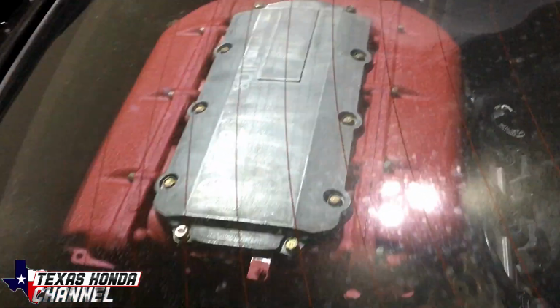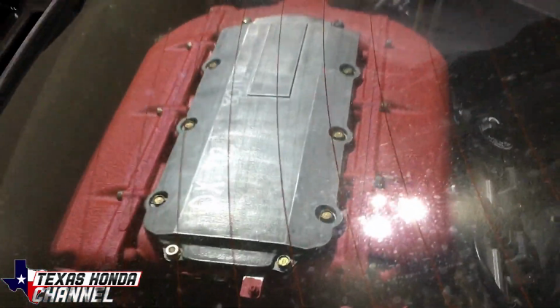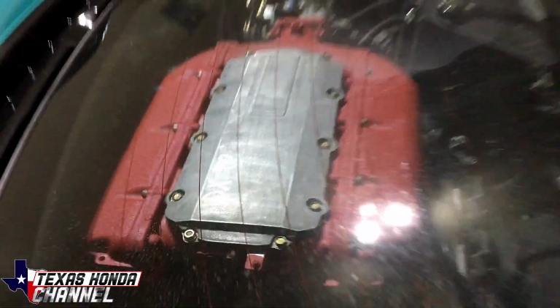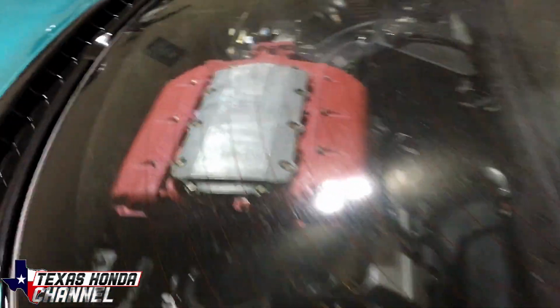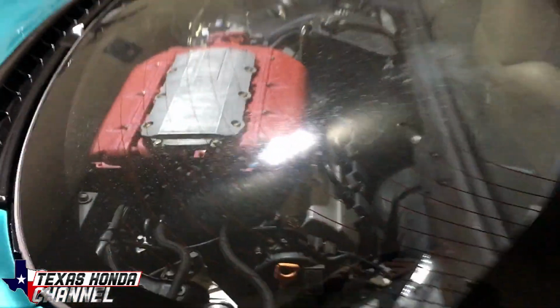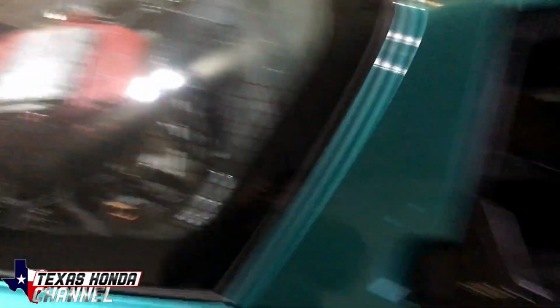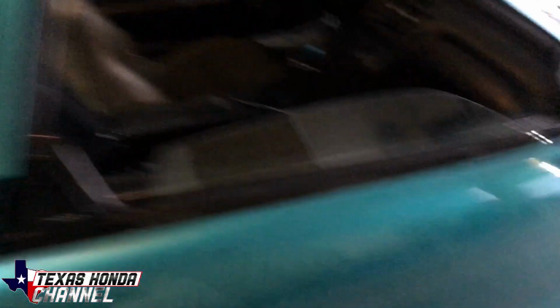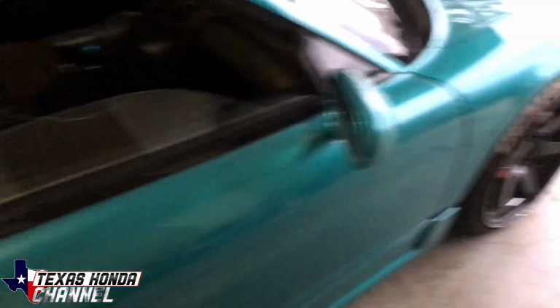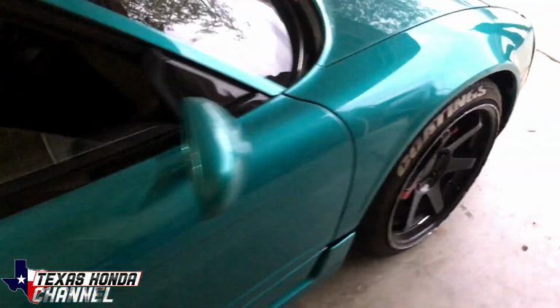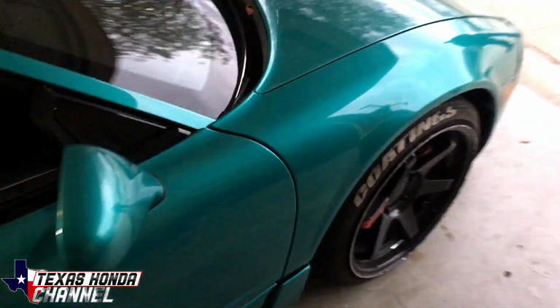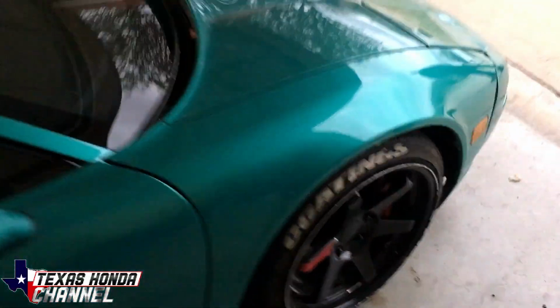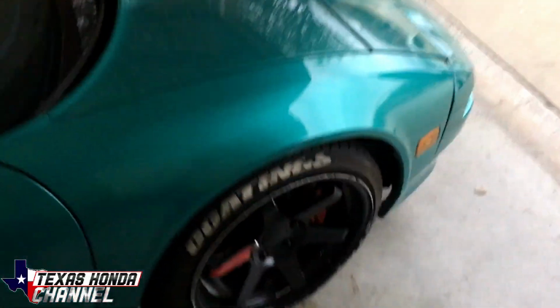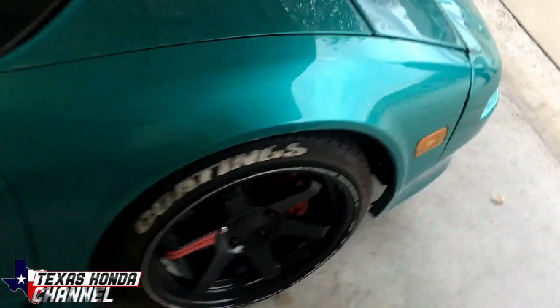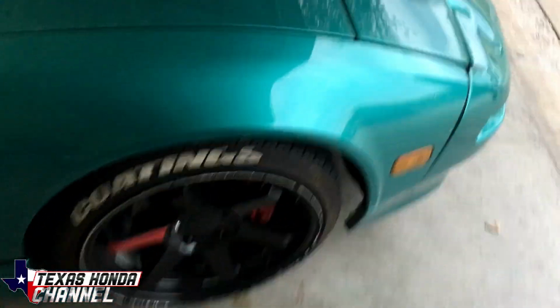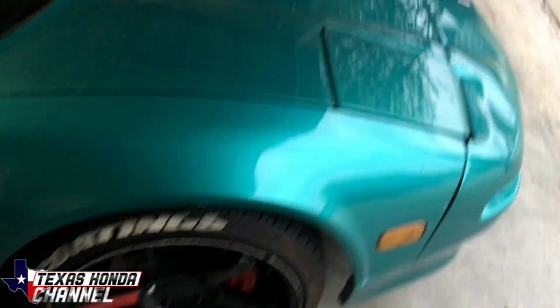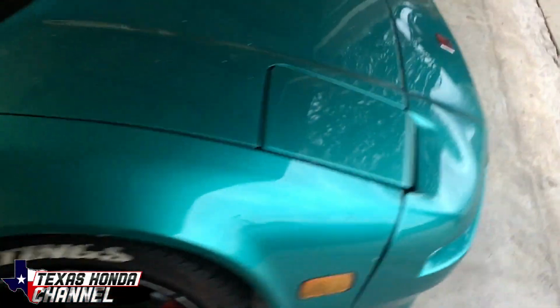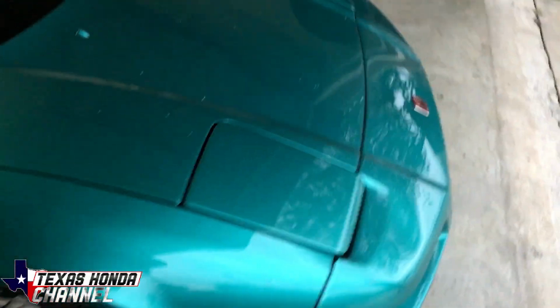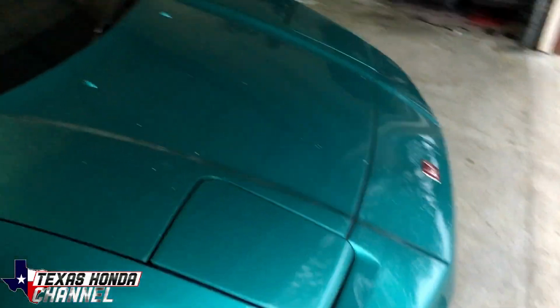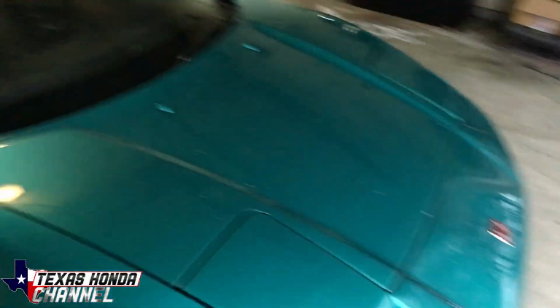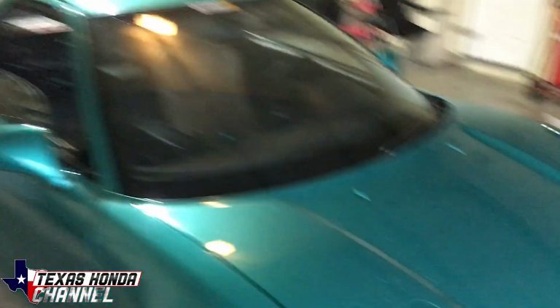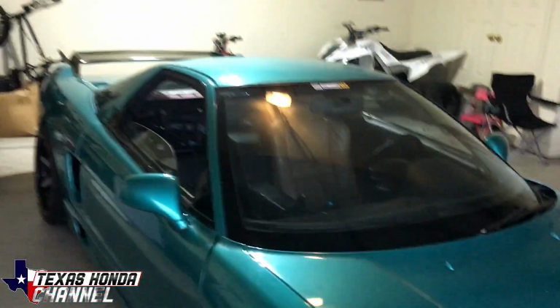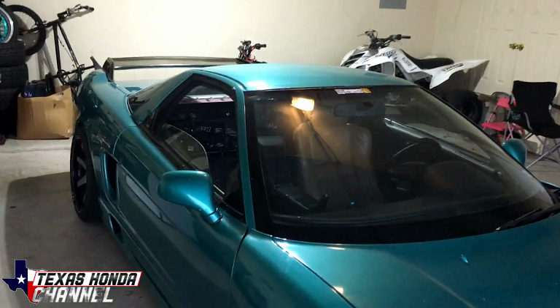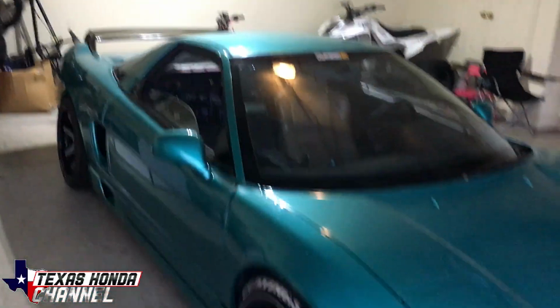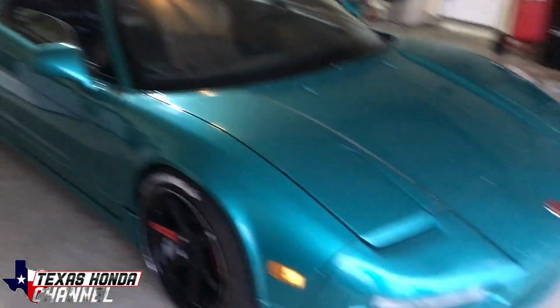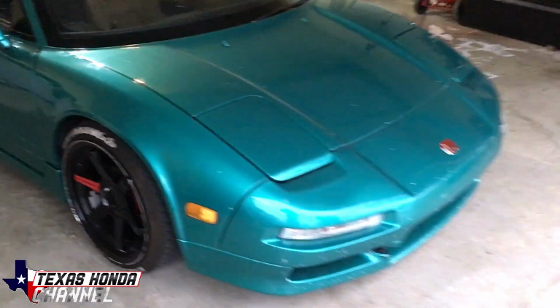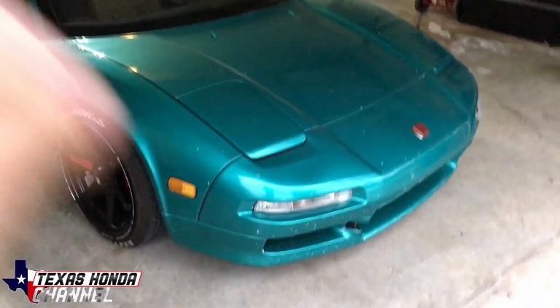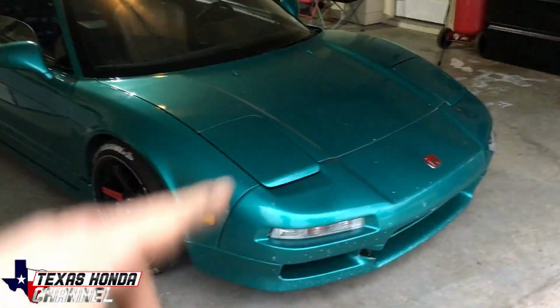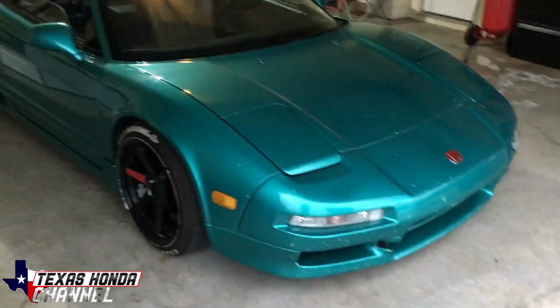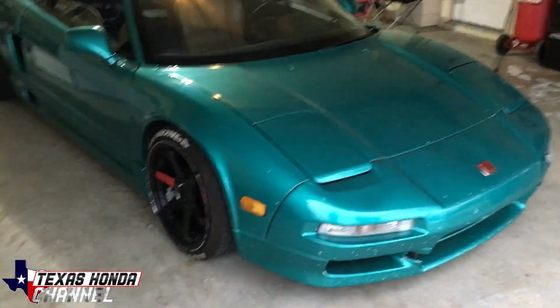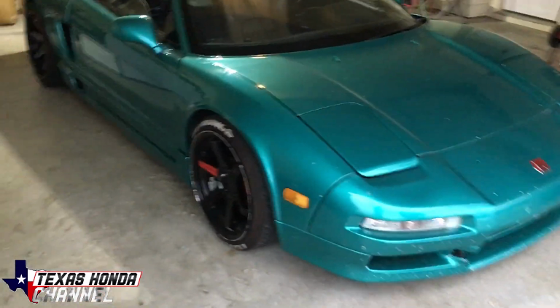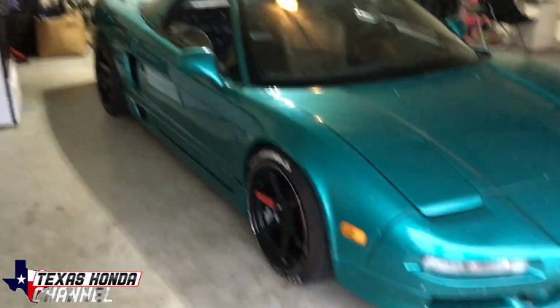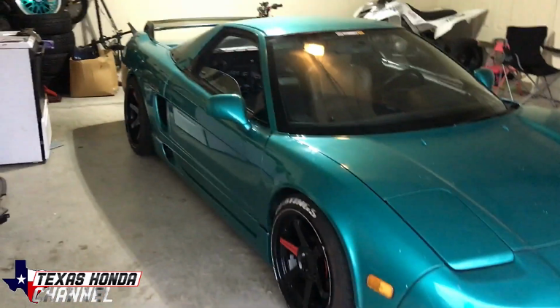It looks like a J-series — J35. It's pretty crazy. You're definitely going to see this on the channel more than just this one time.